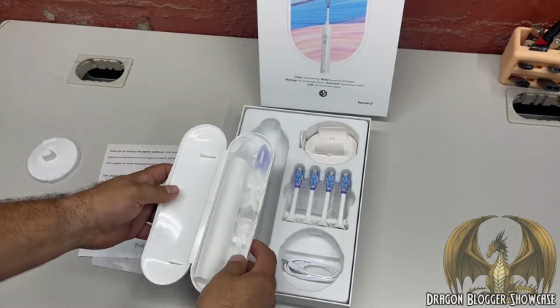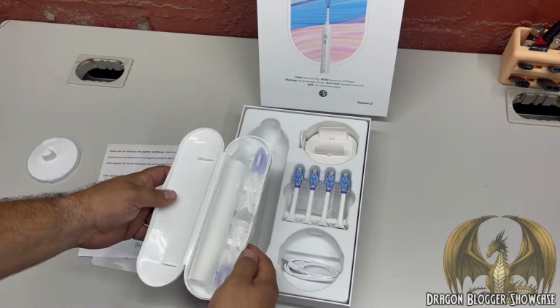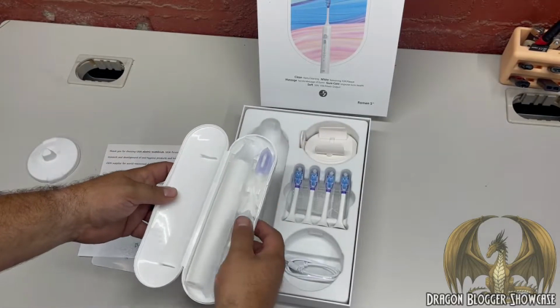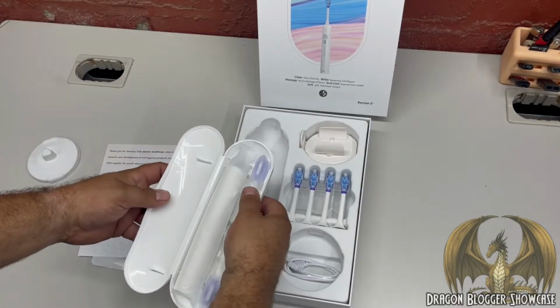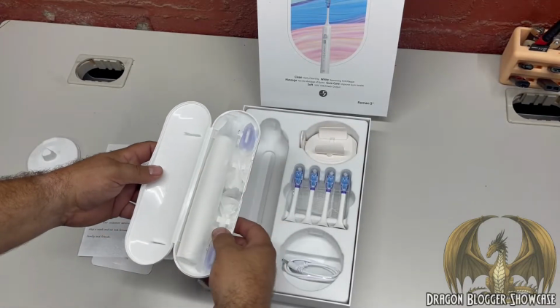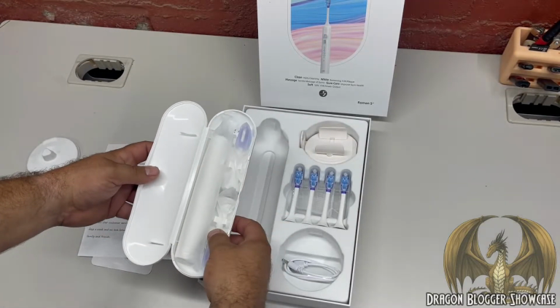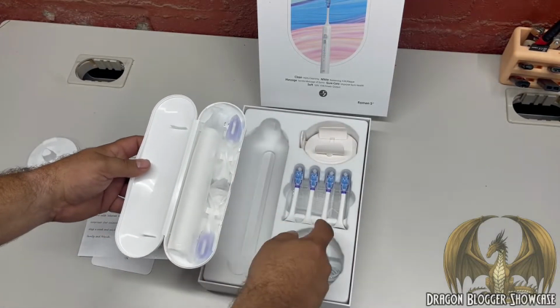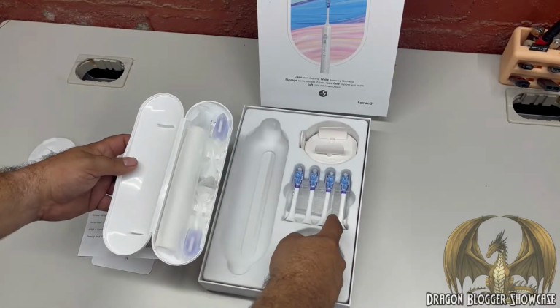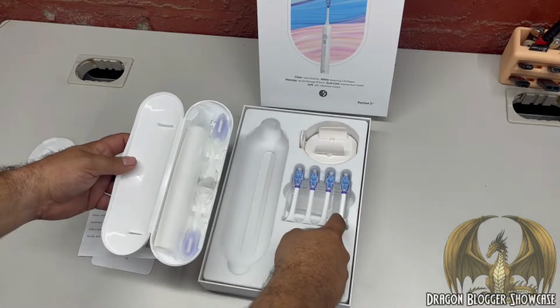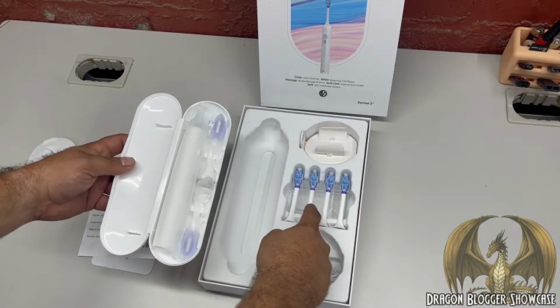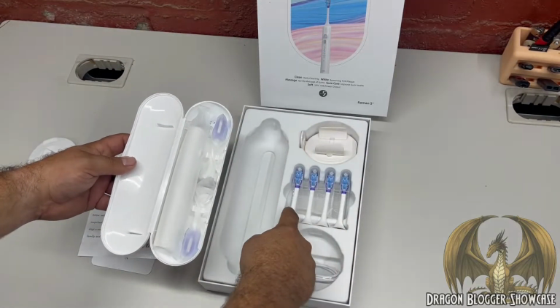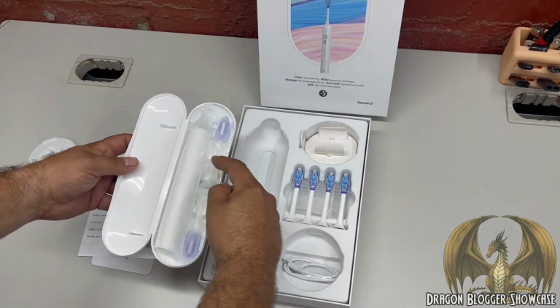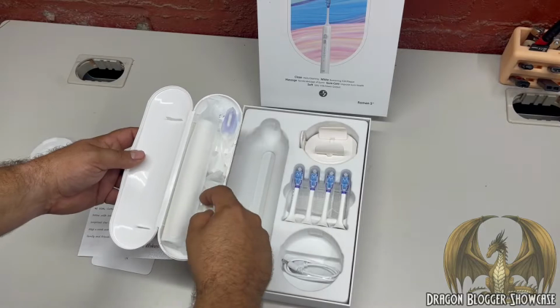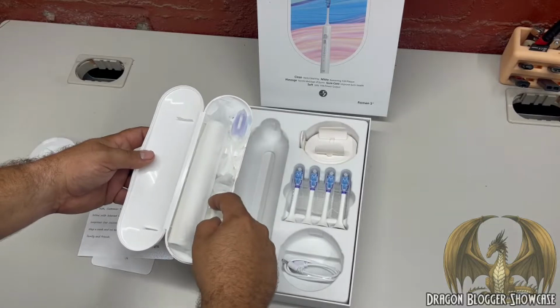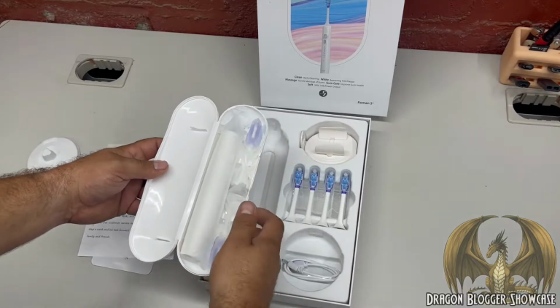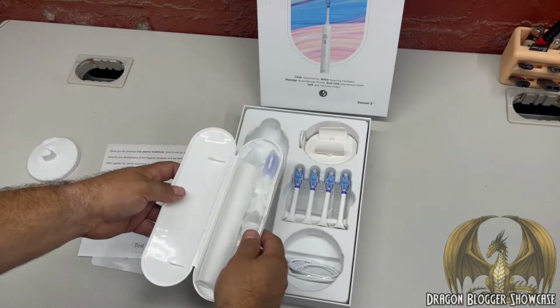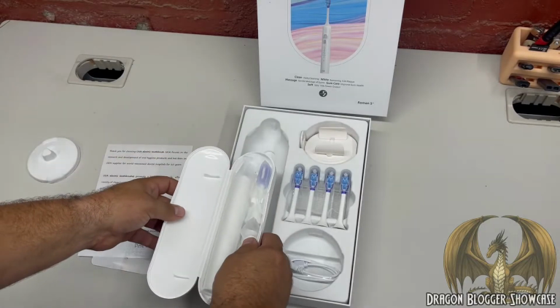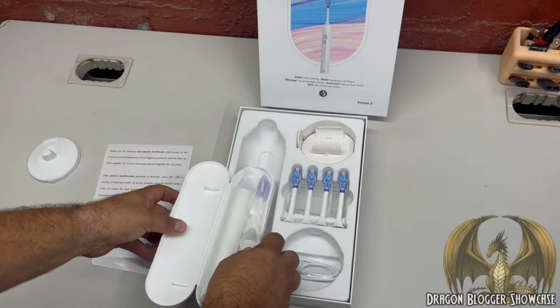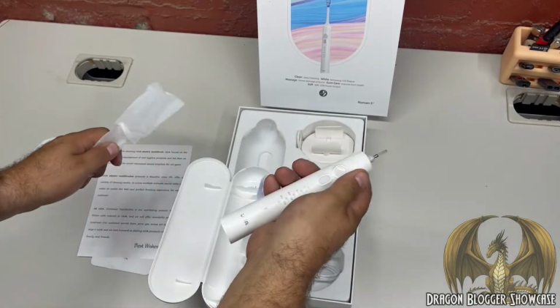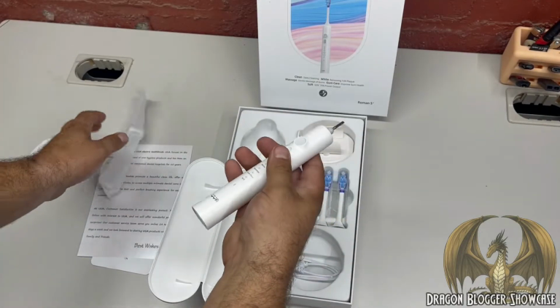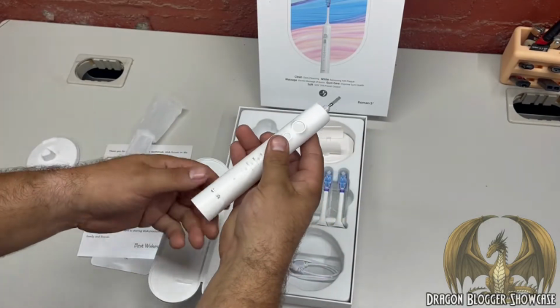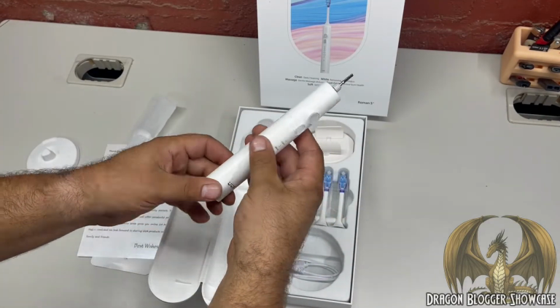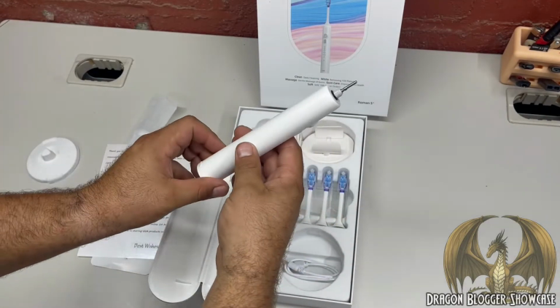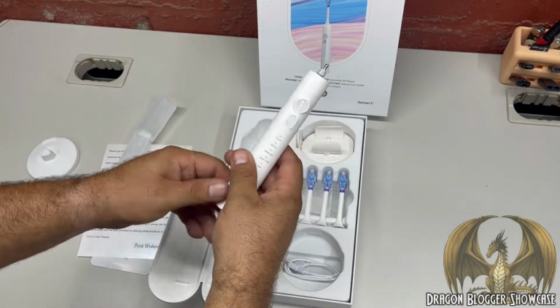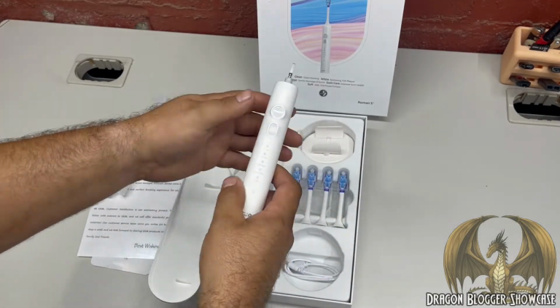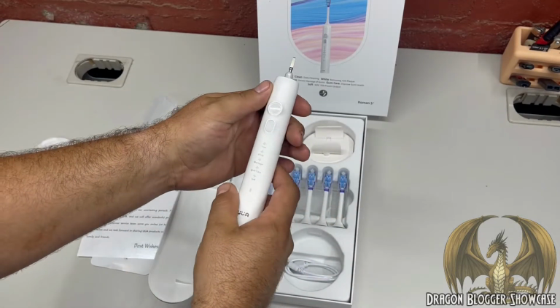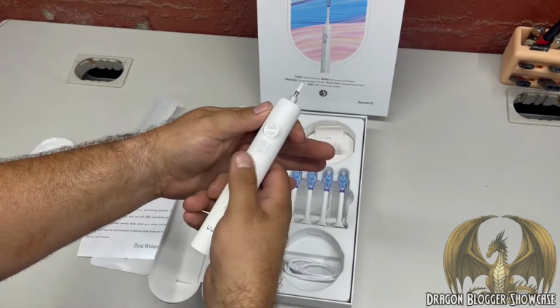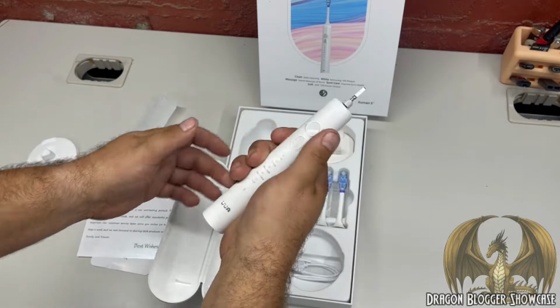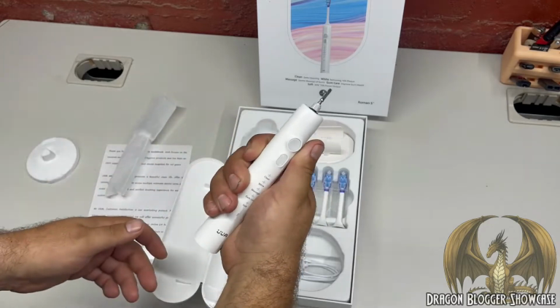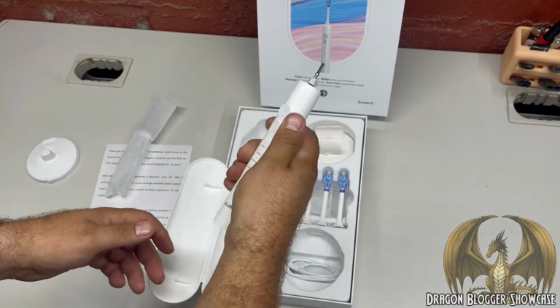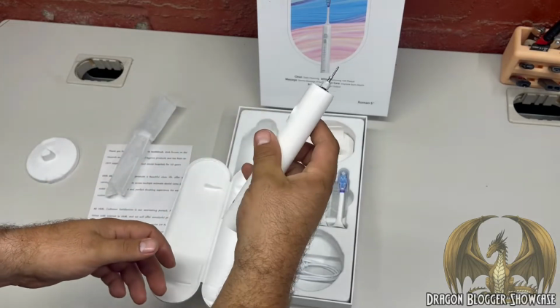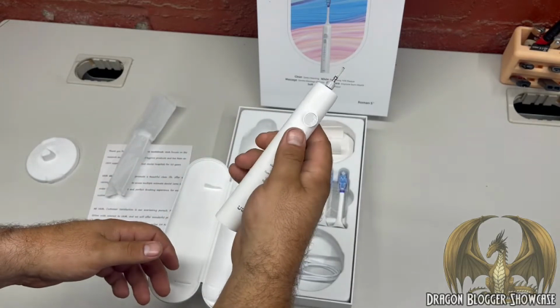There are even two more brush heads in here, for a total of six brush heads. It's a nice design to hold.